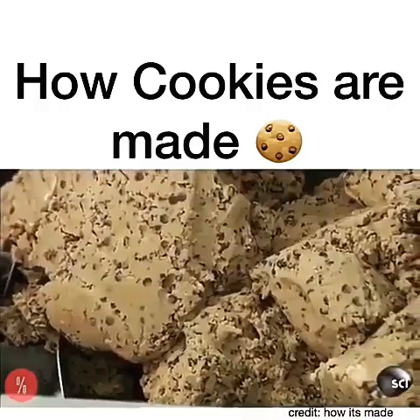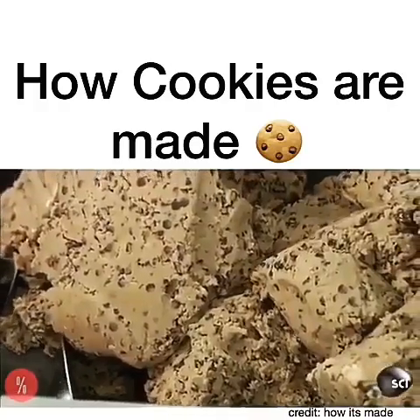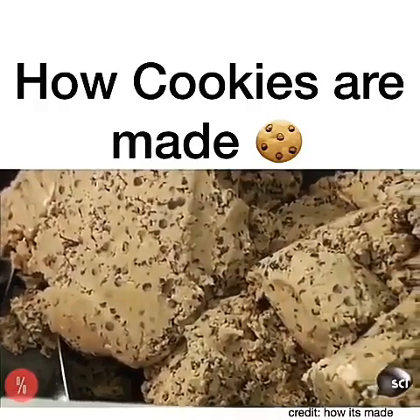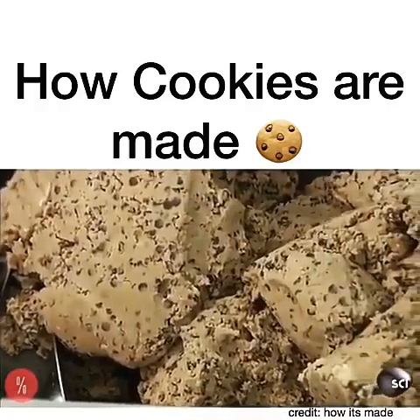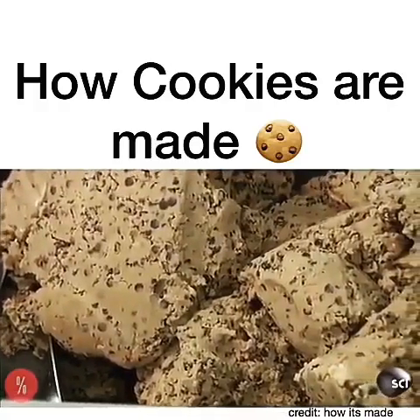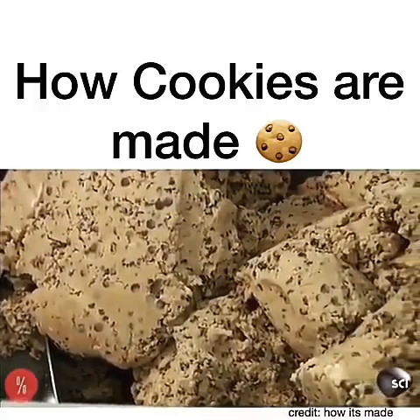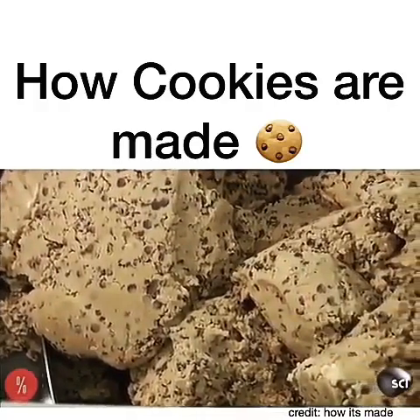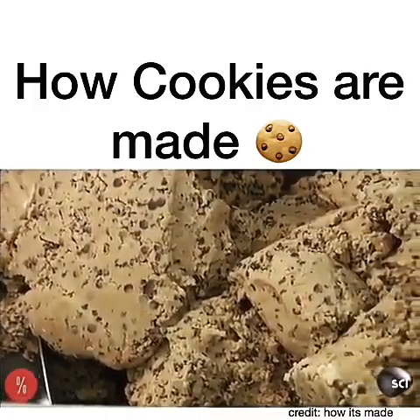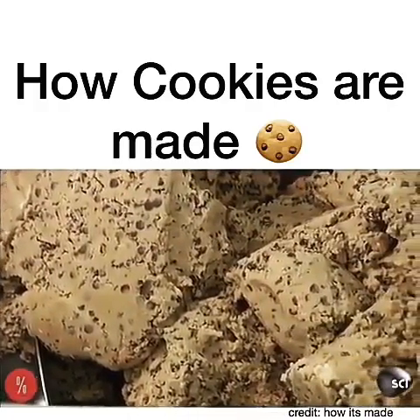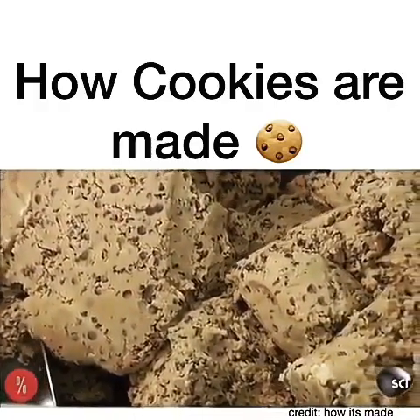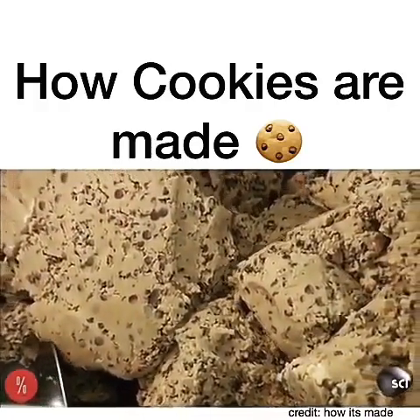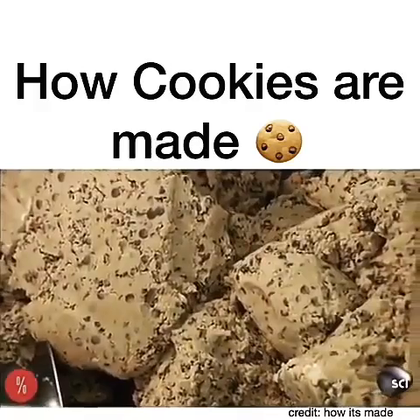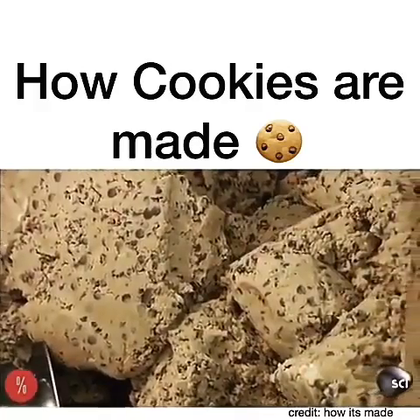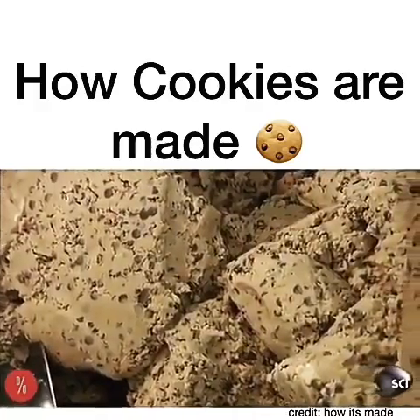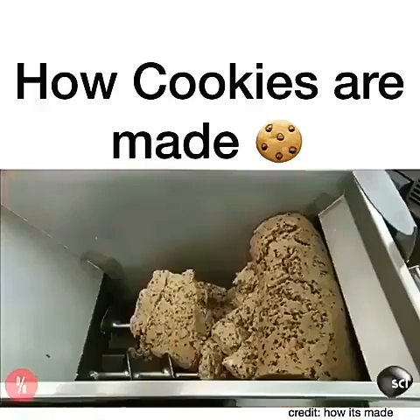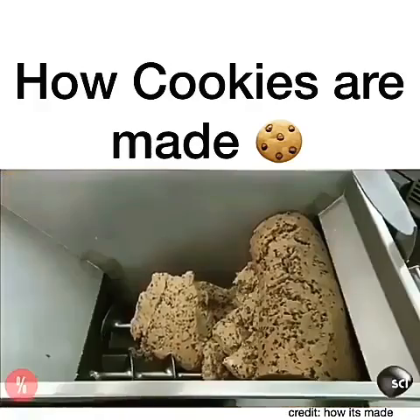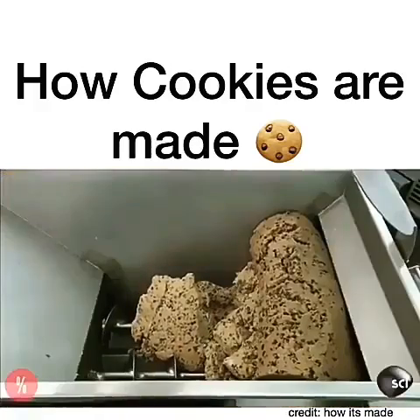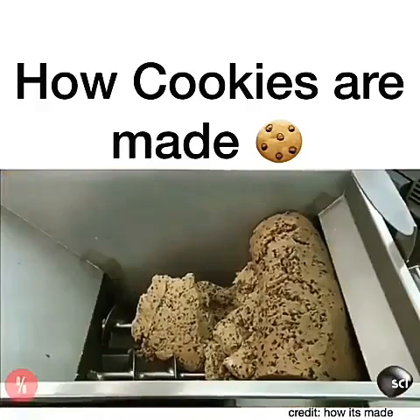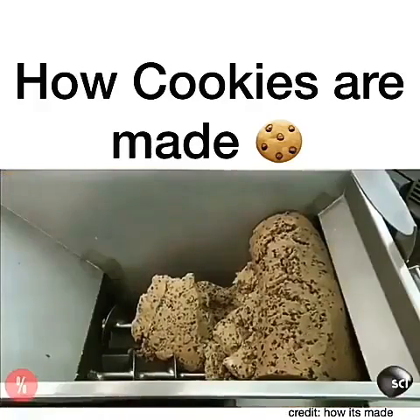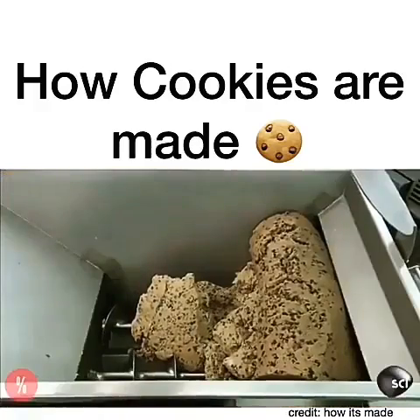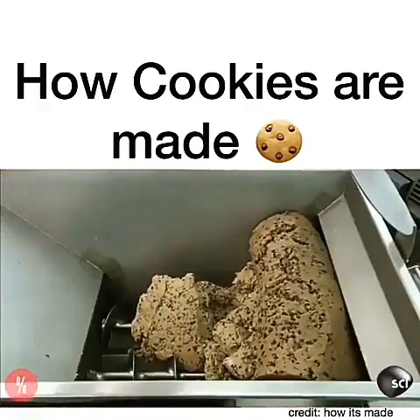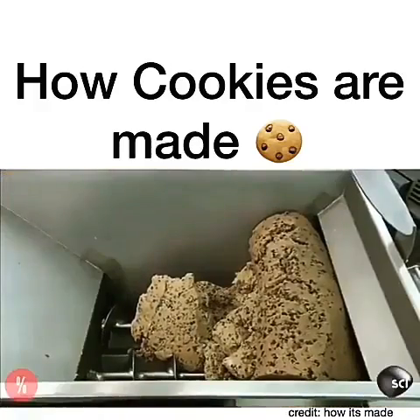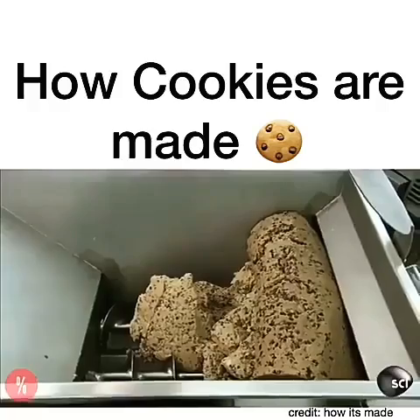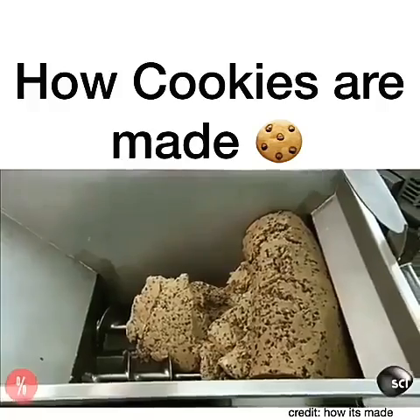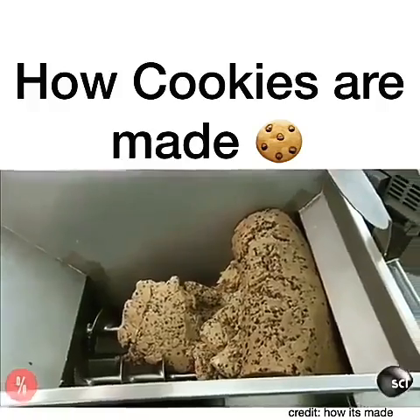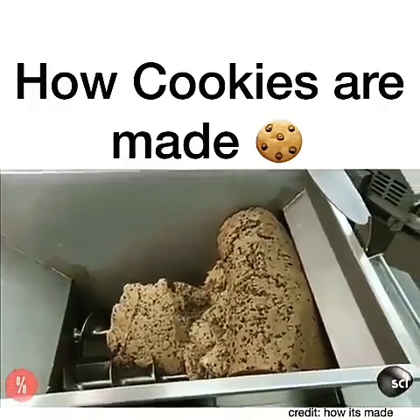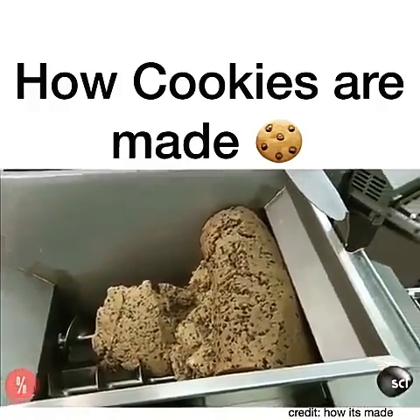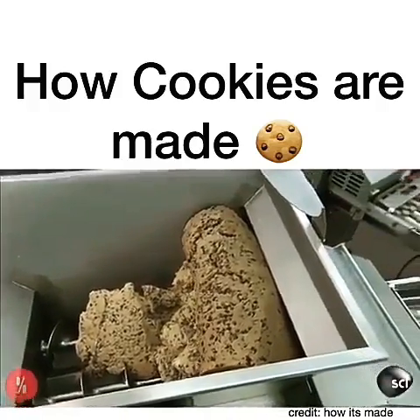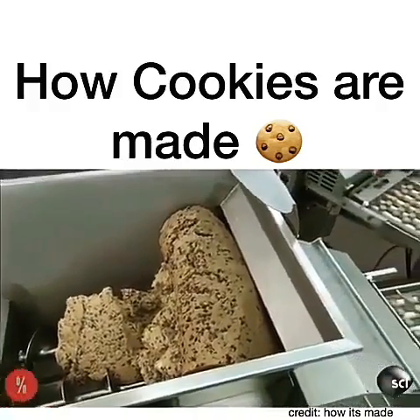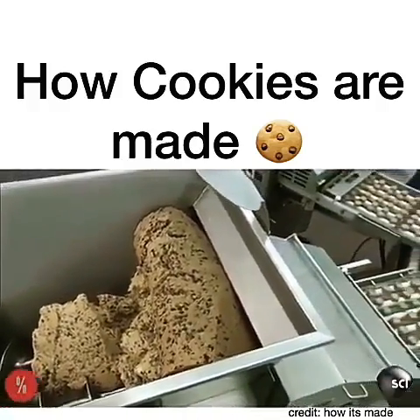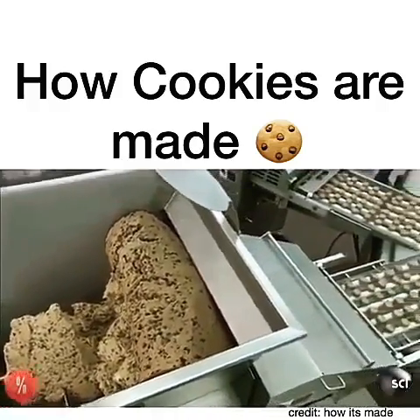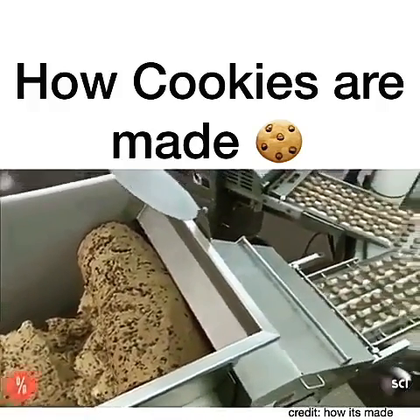It pushes the dough through round dies, producing row upon row of round pieces weighing 41 grams each — one of several sizes the factory produces.